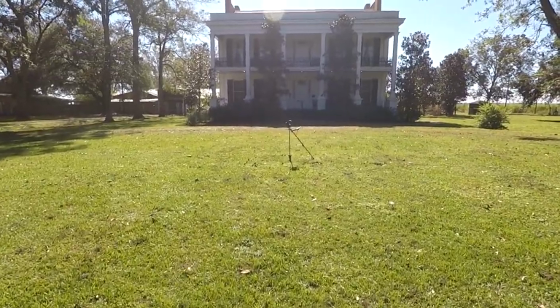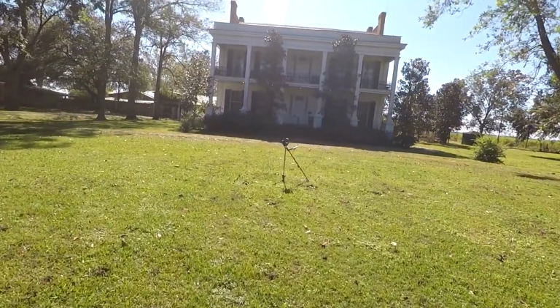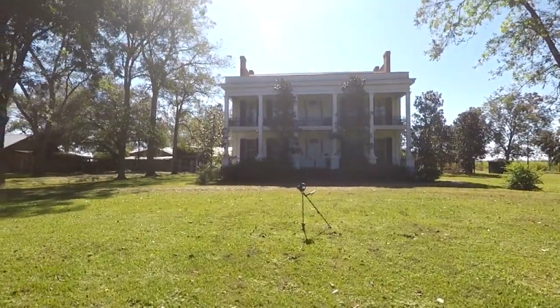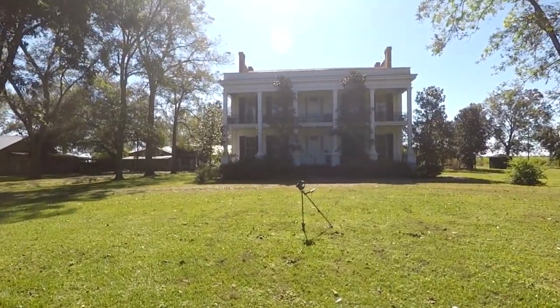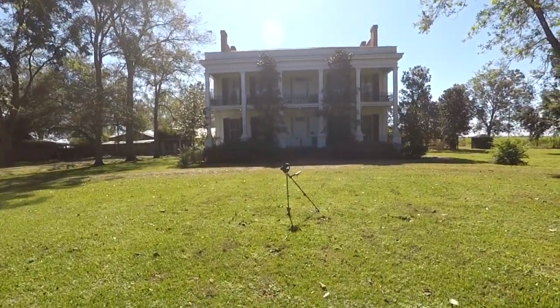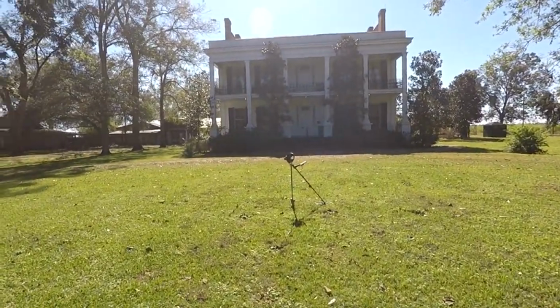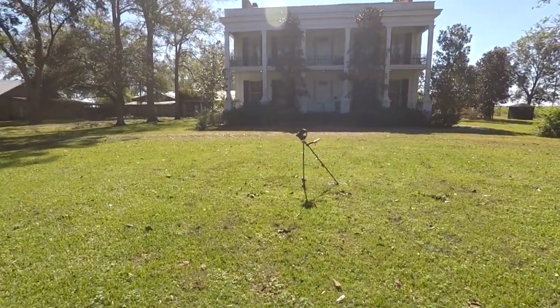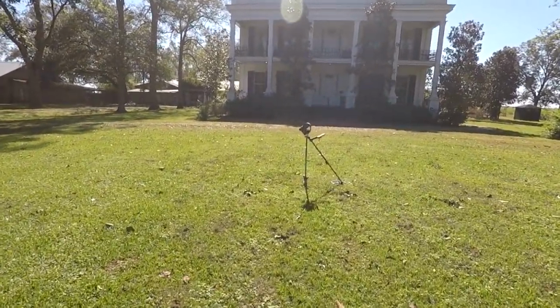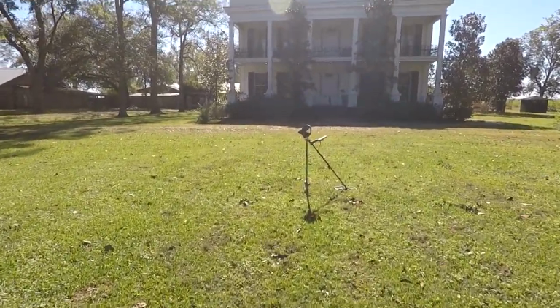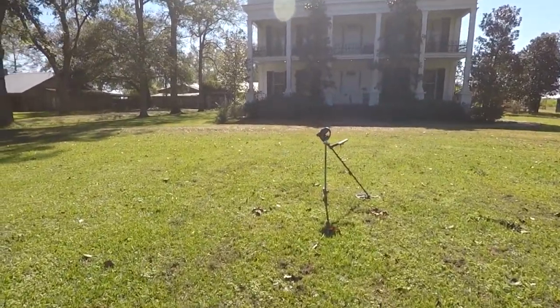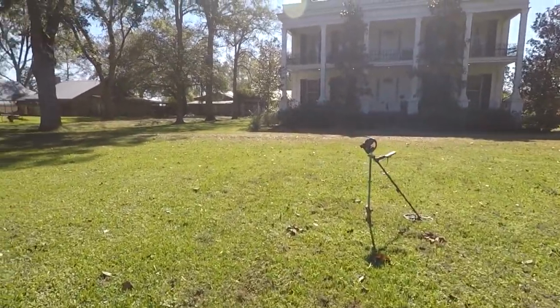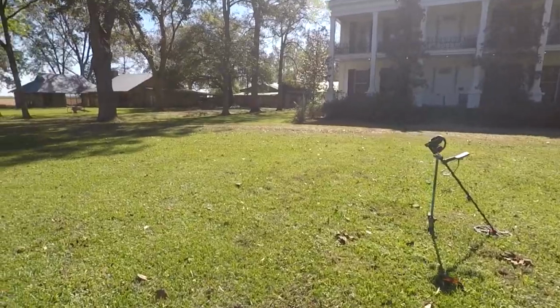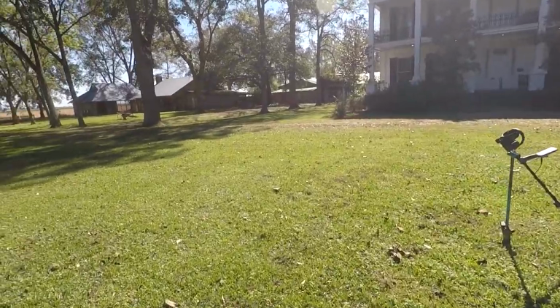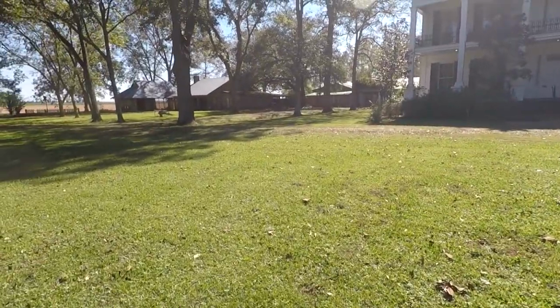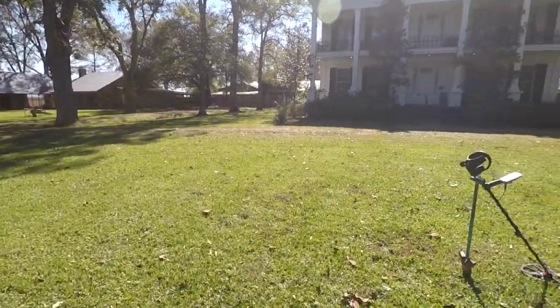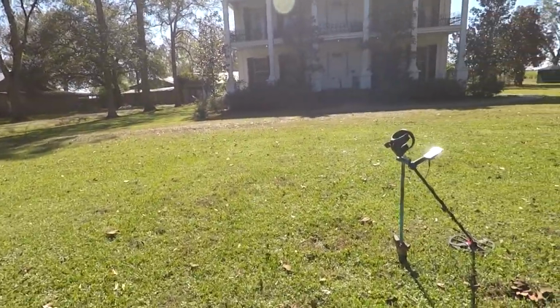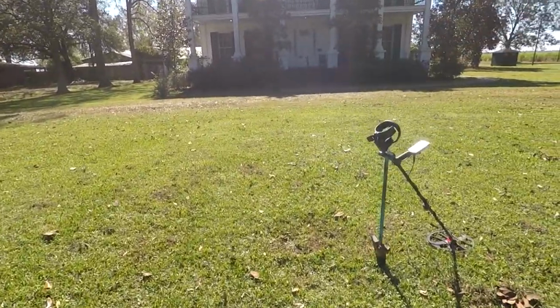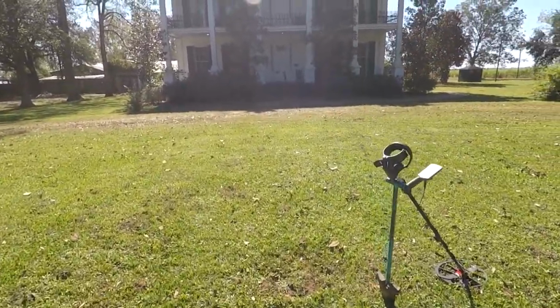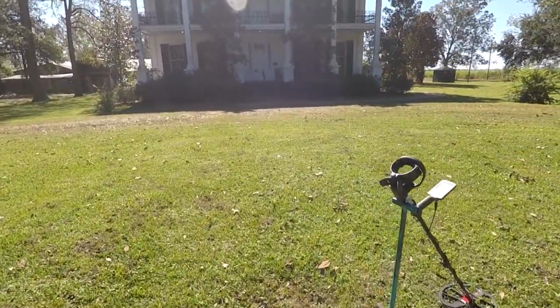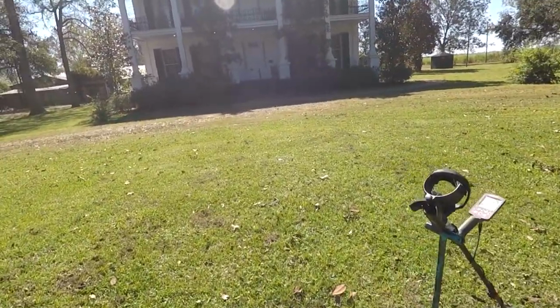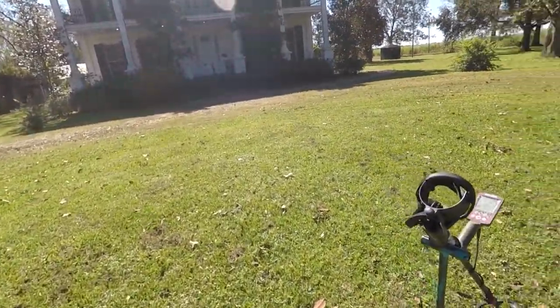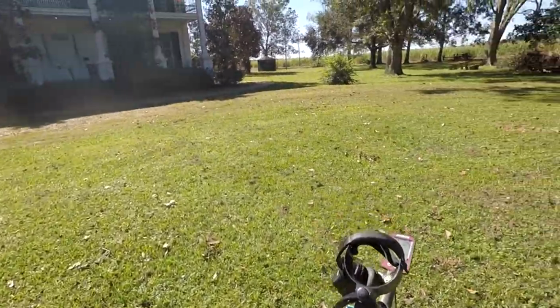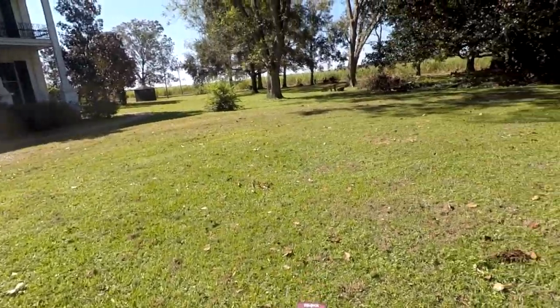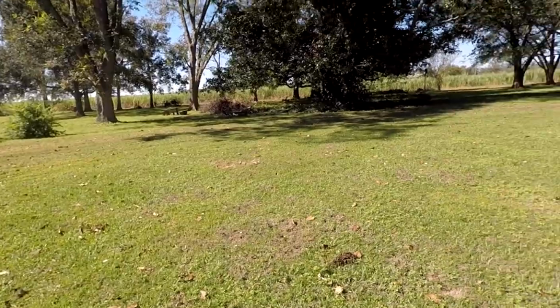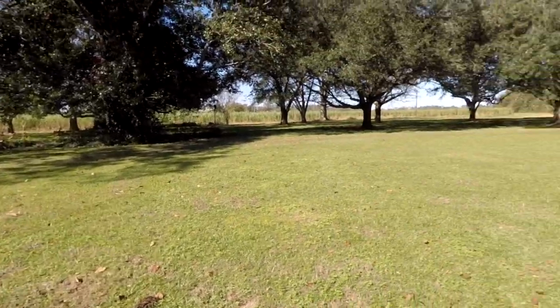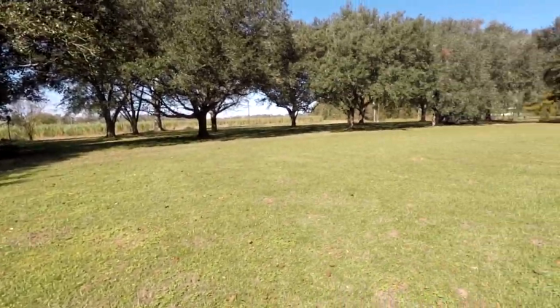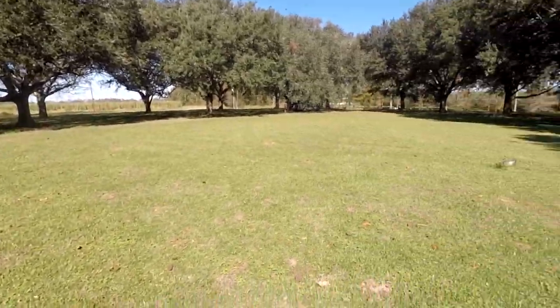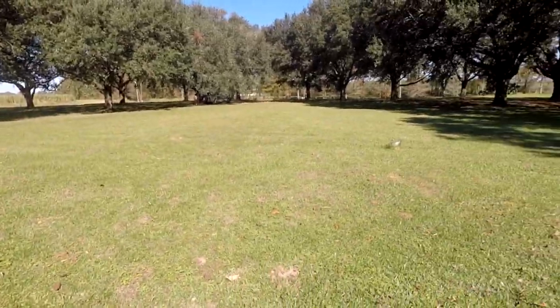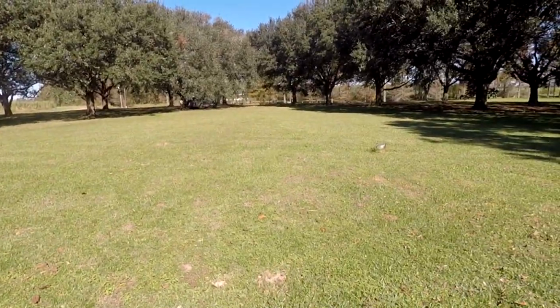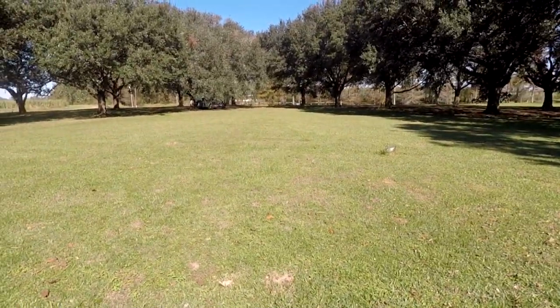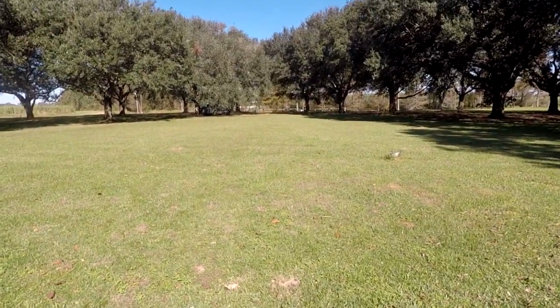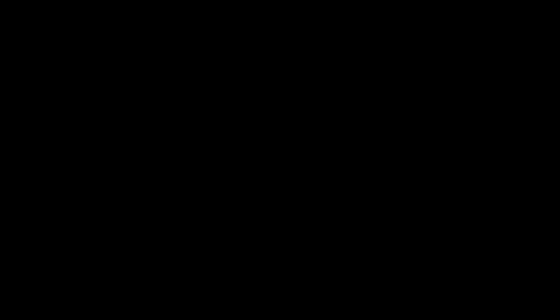Working out here in front of the plantation, trying to go deeper than what the other guys have detected. If I'm digging memorials at eight inches, I know there's got to be some silver out here too. It's a big front yard, so let's get at it.